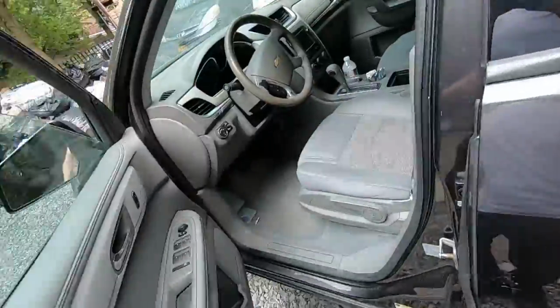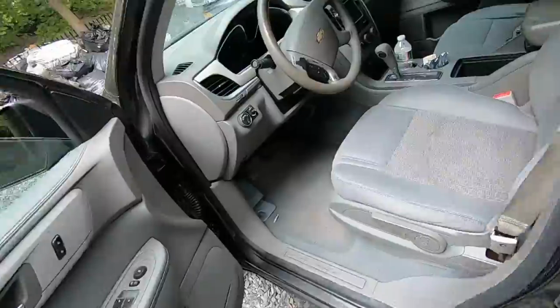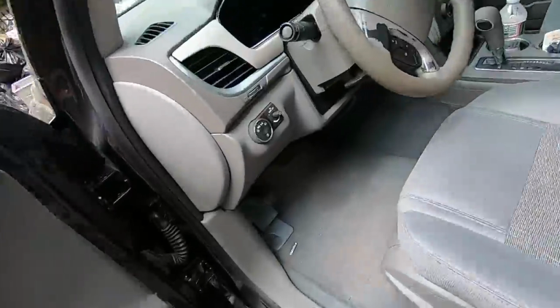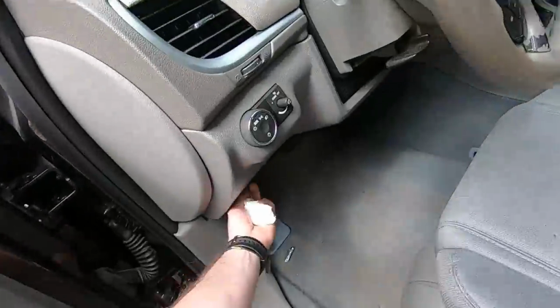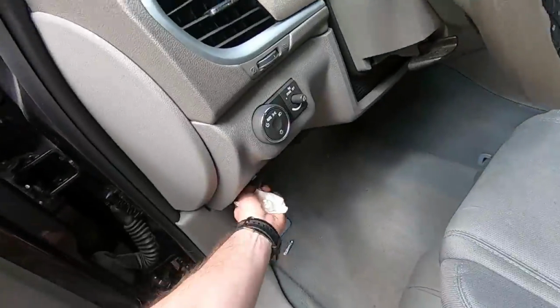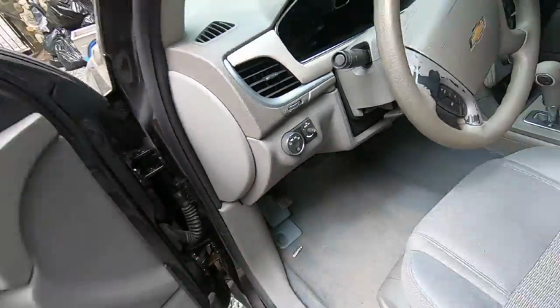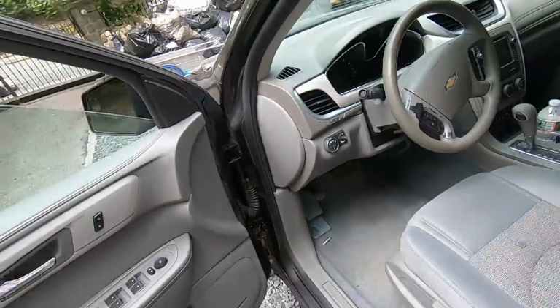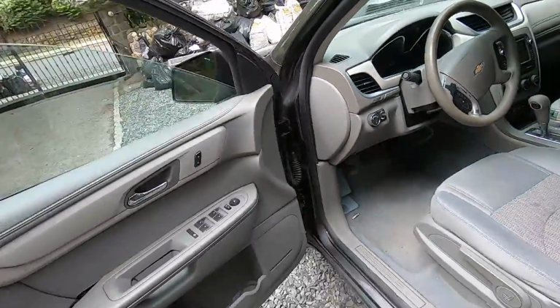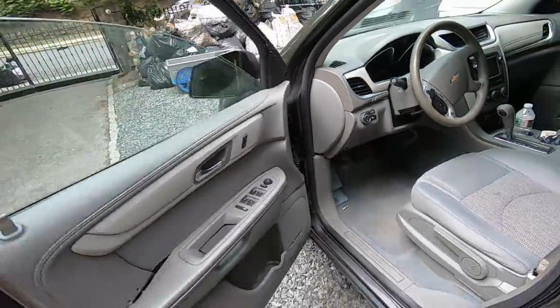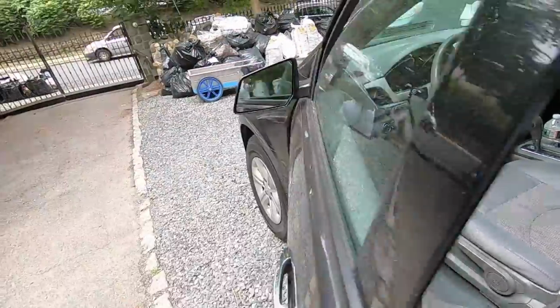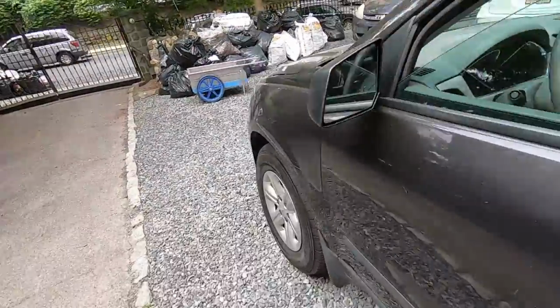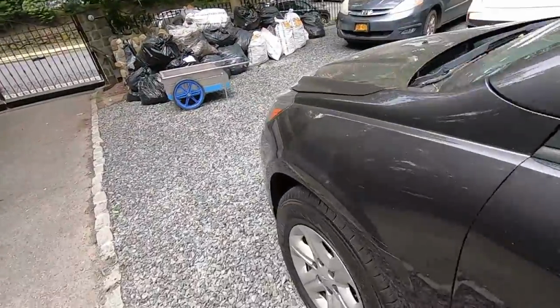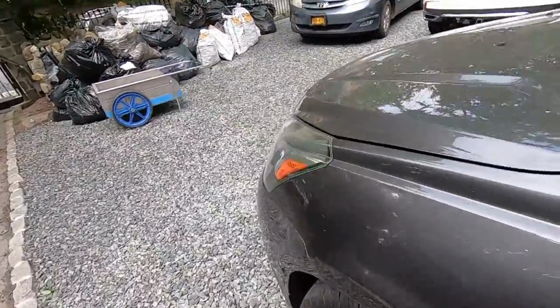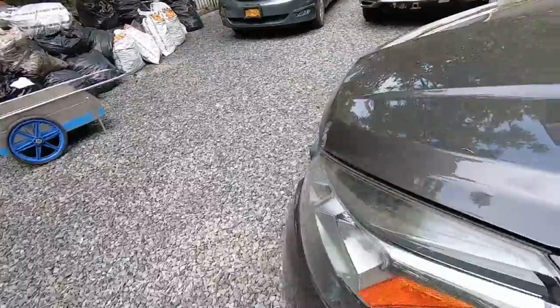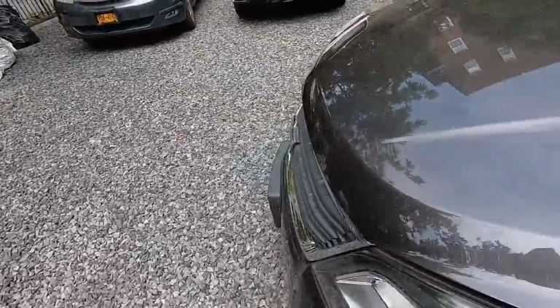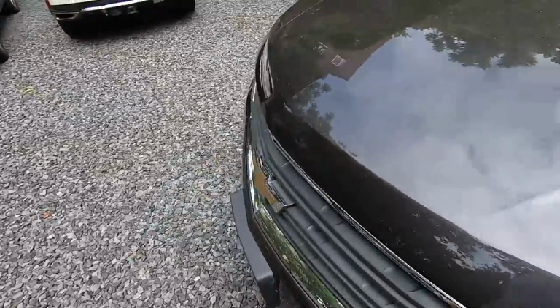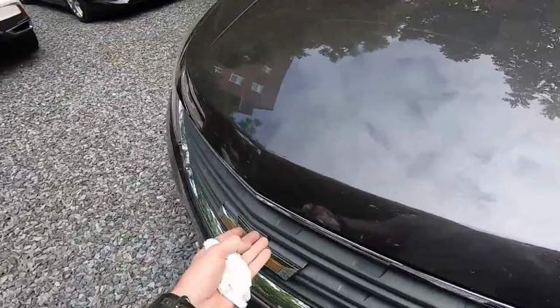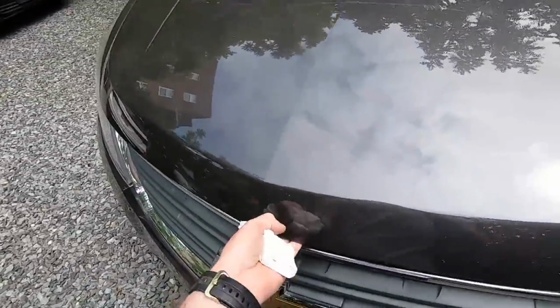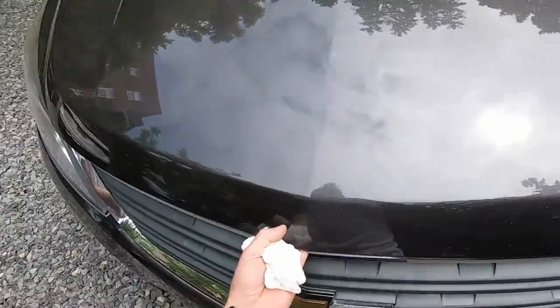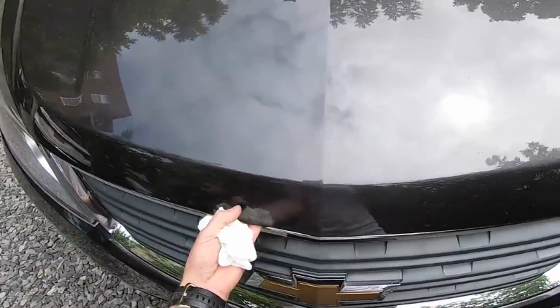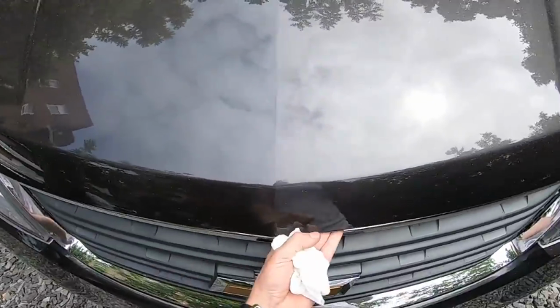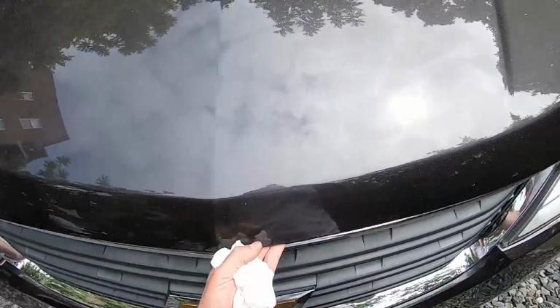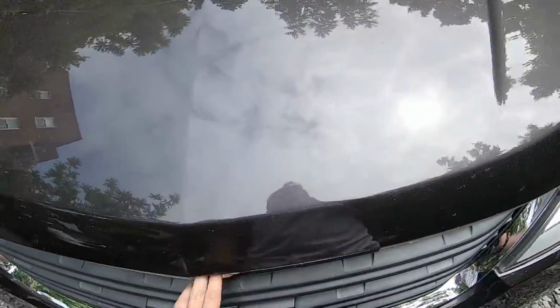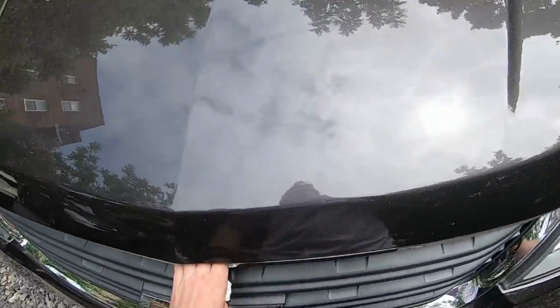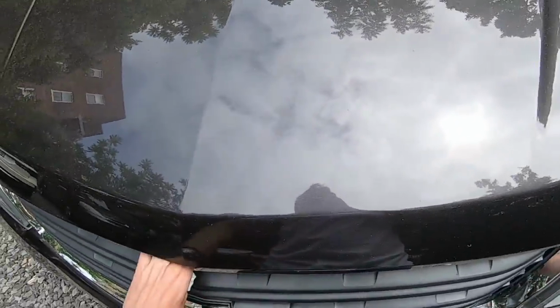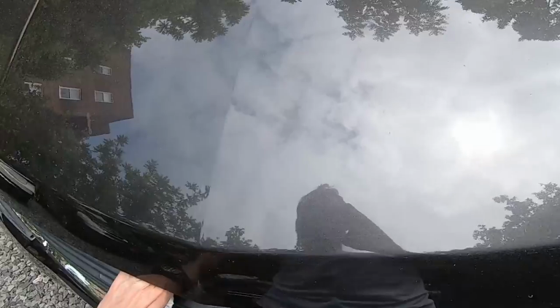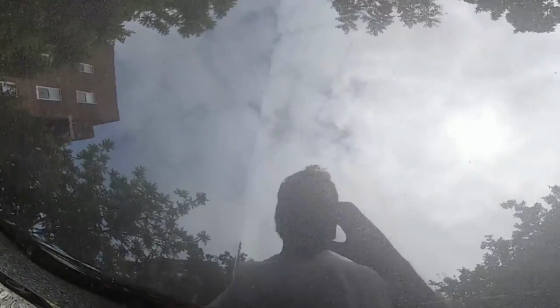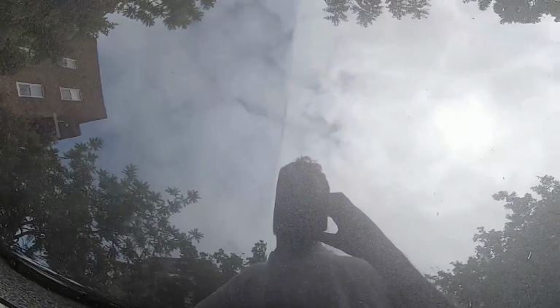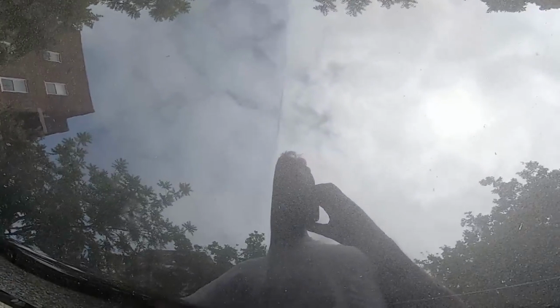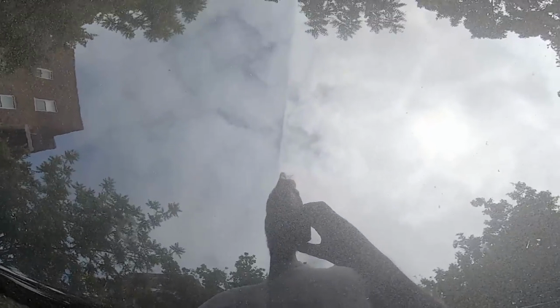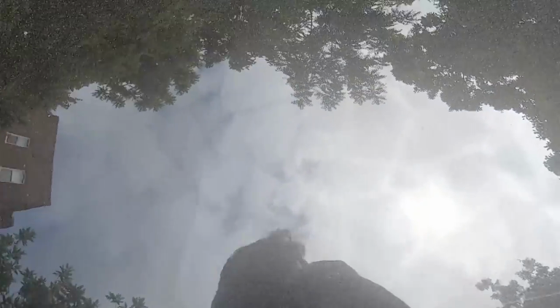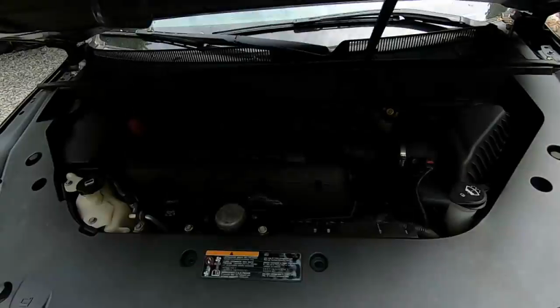First of all we're gonna pop the hood. Find the latch, move it to the right.